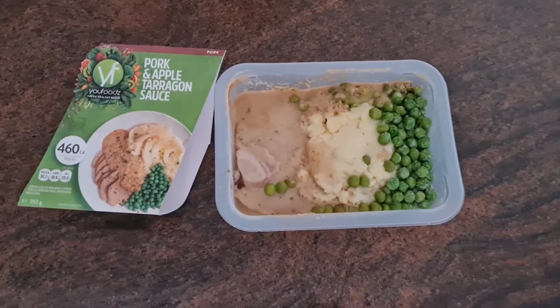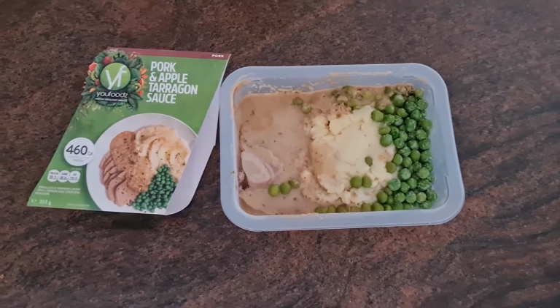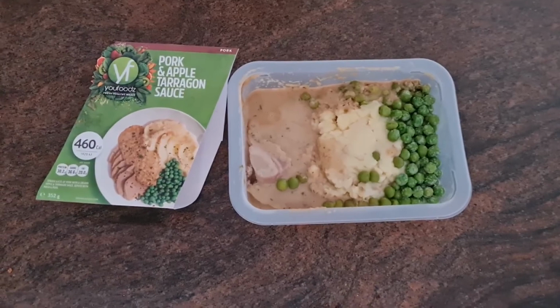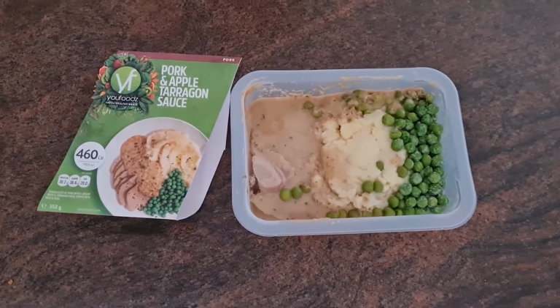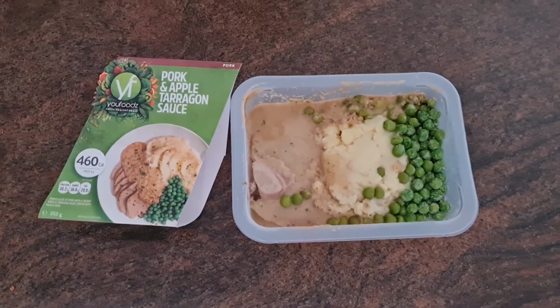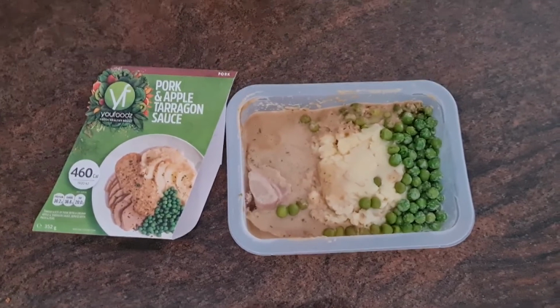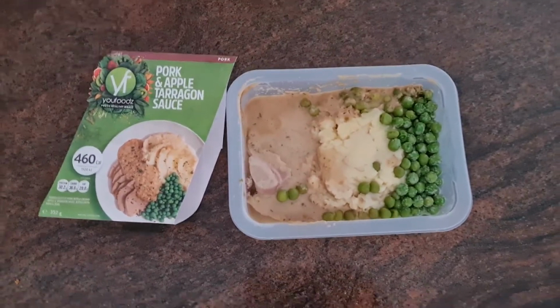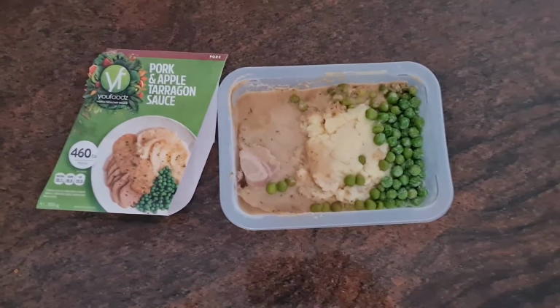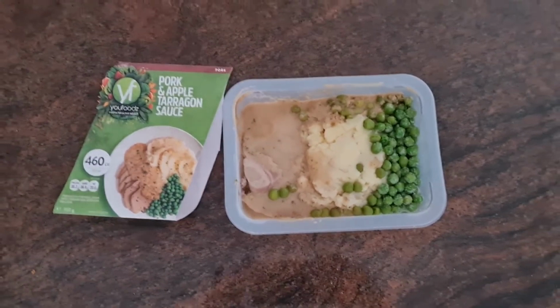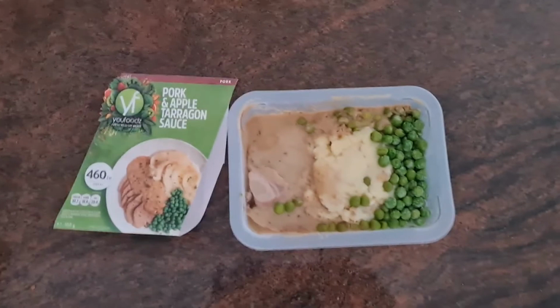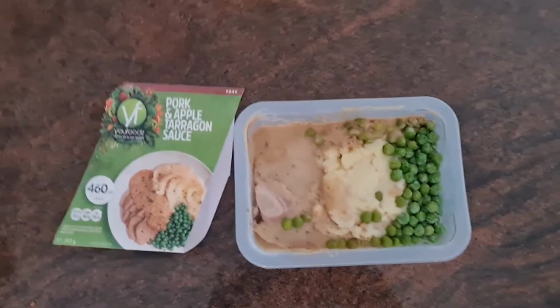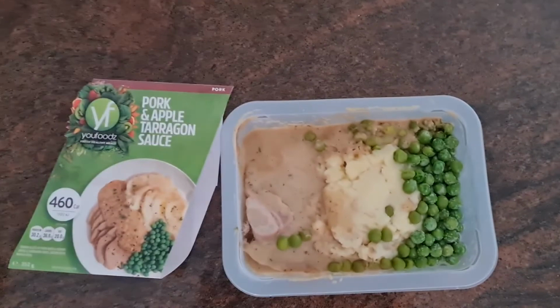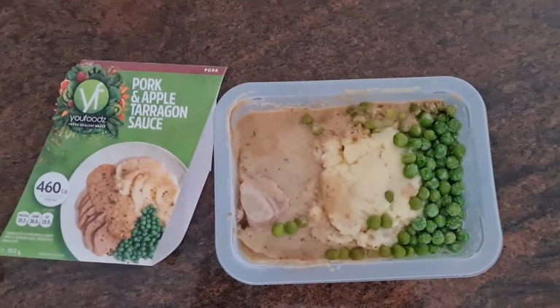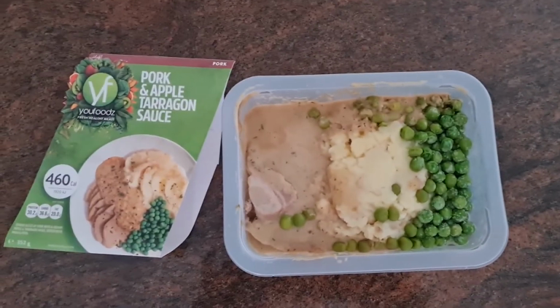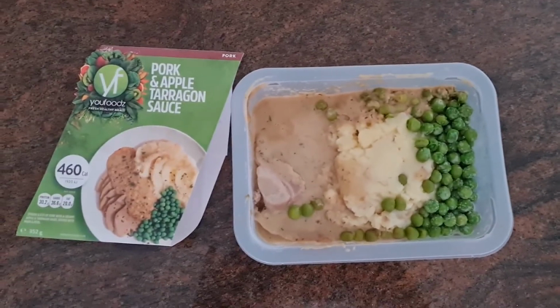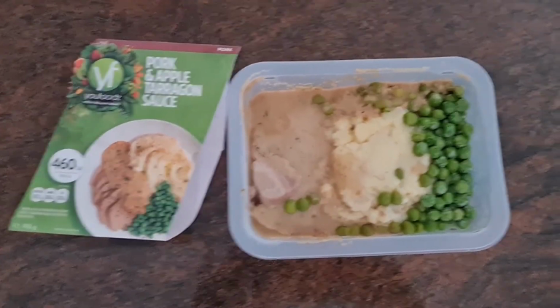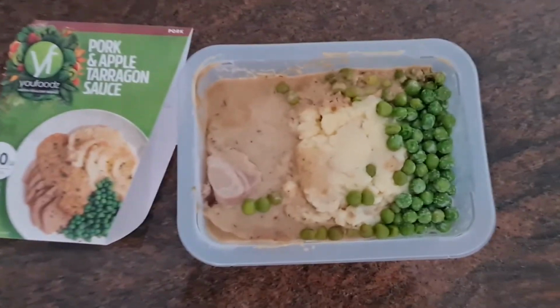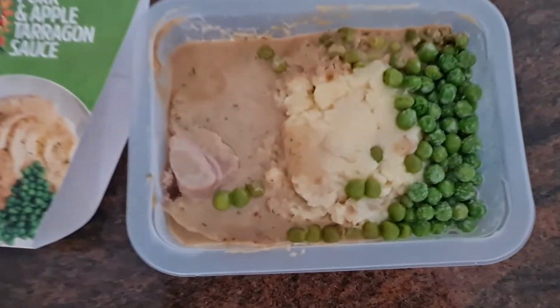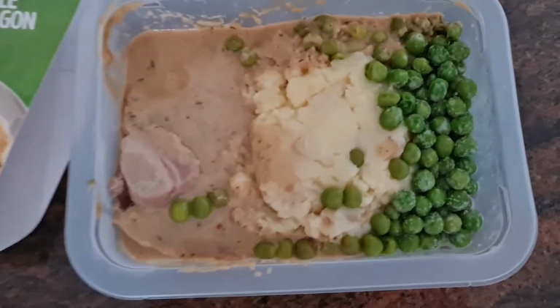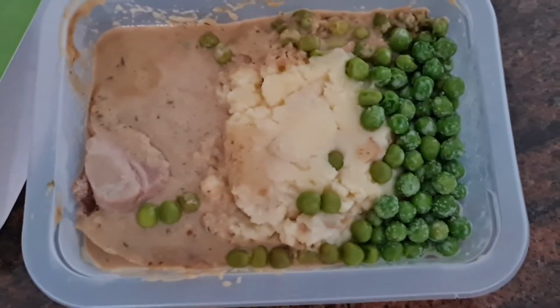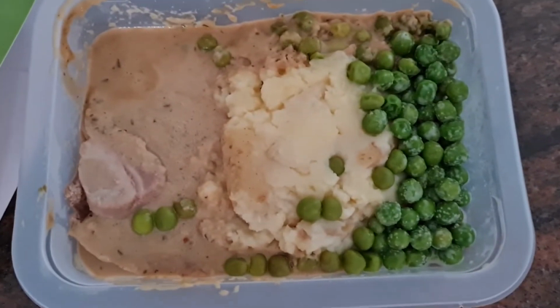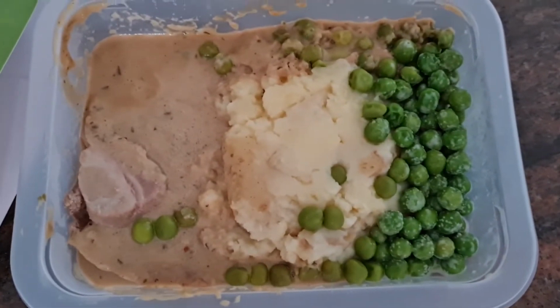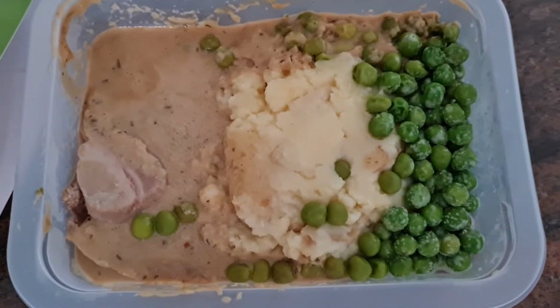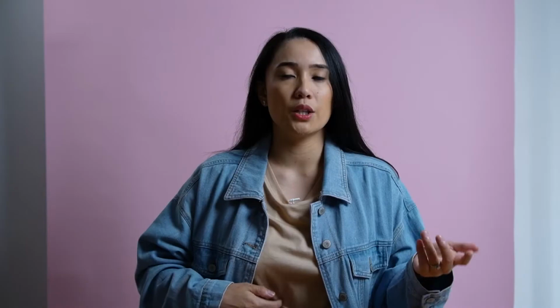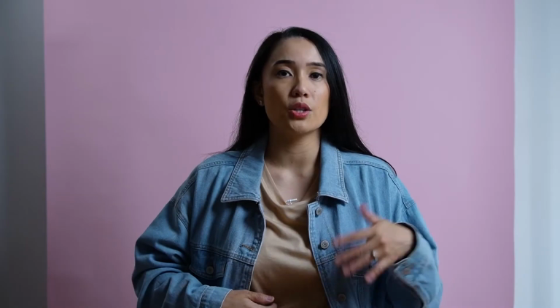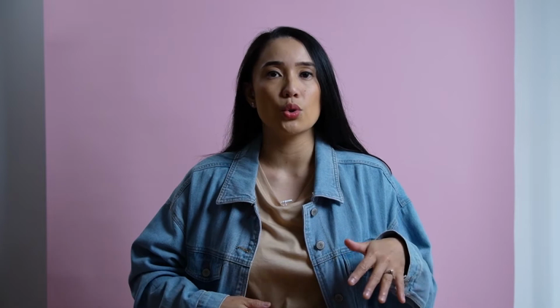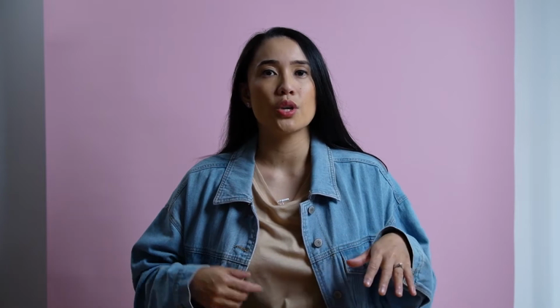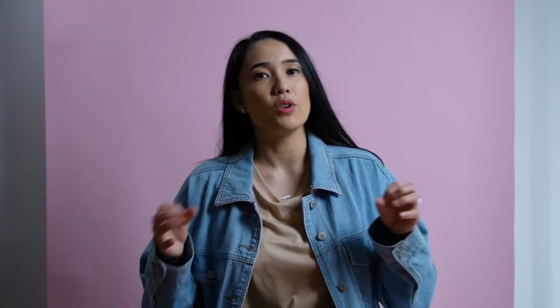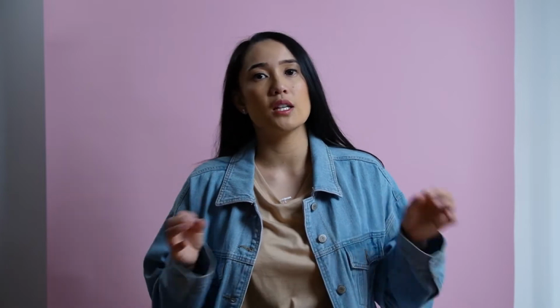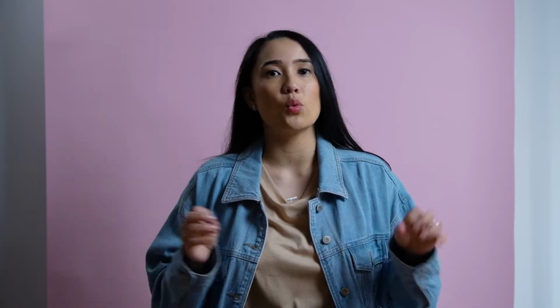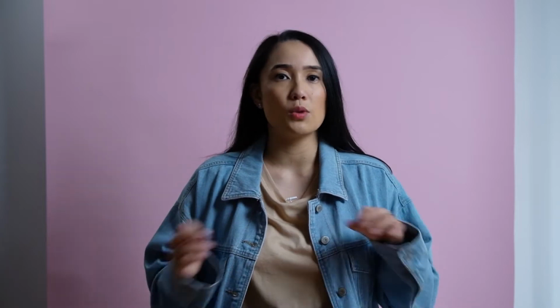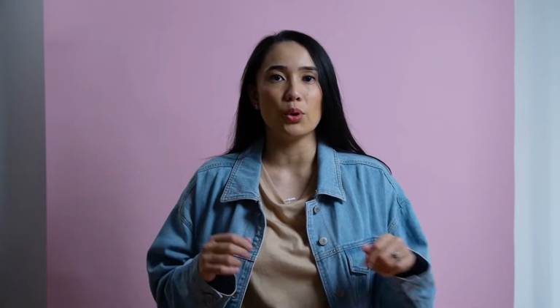Pork and apple tarragon sauce. My husband had this meal and he said the pork was actually really nice. The peas complement the mashed potato and the sauce really does go well with the pork.